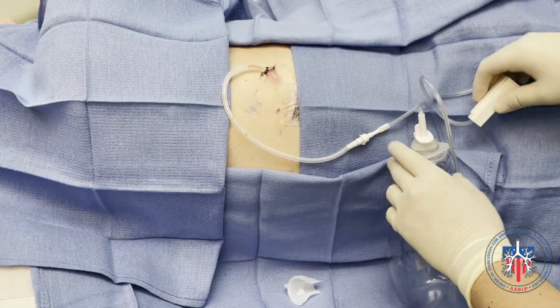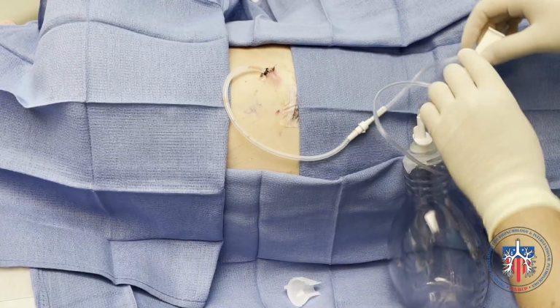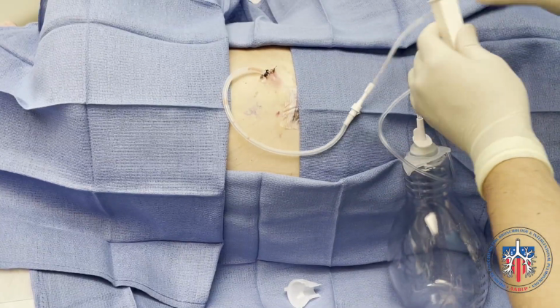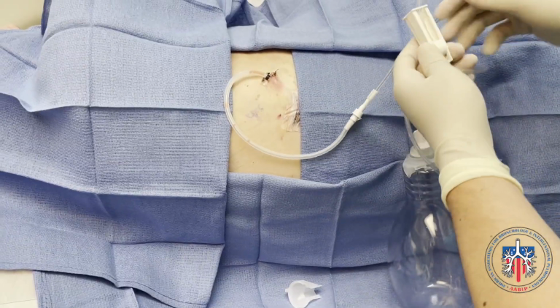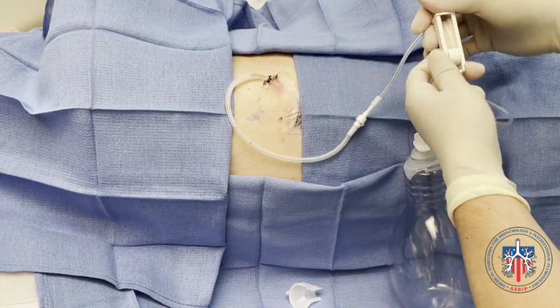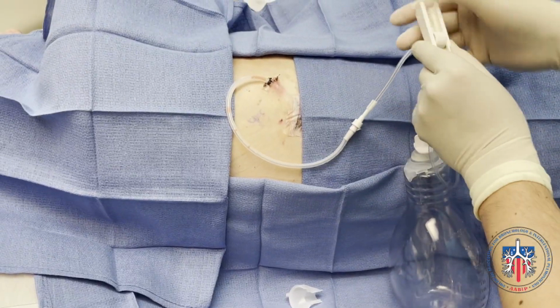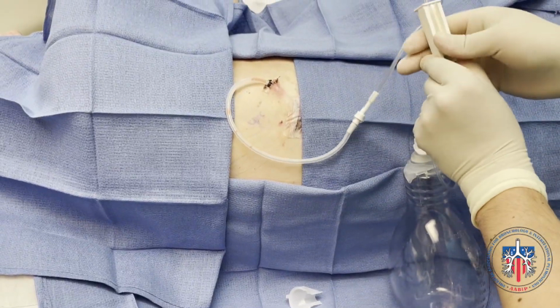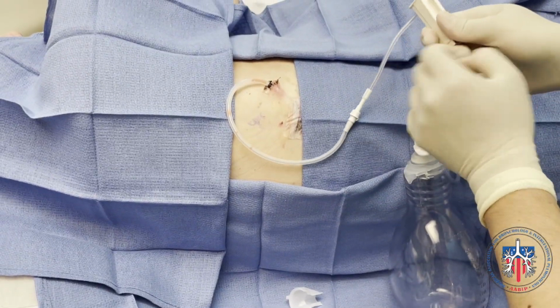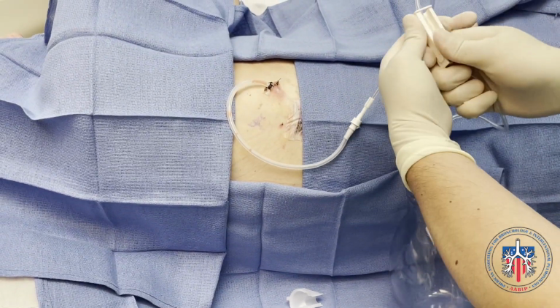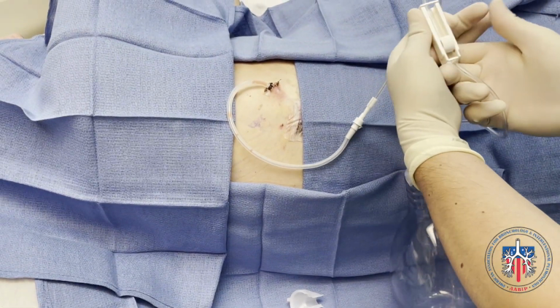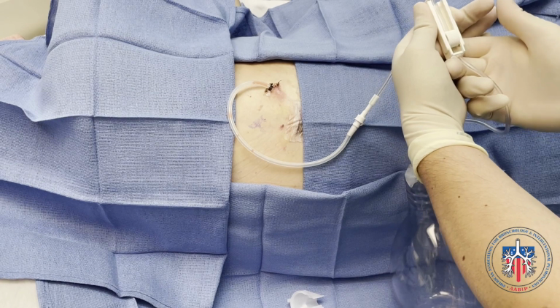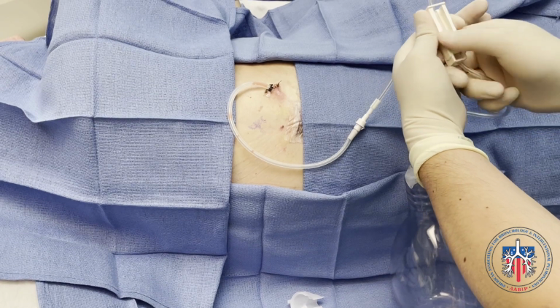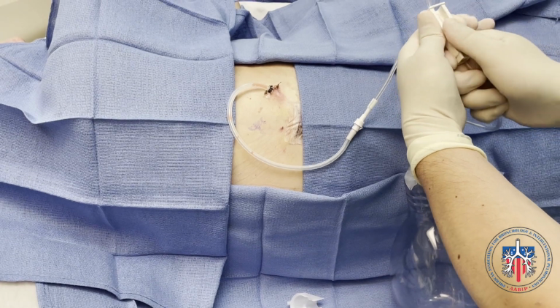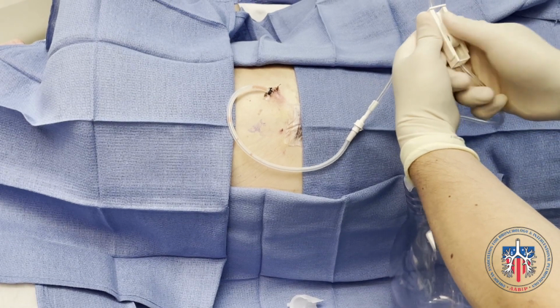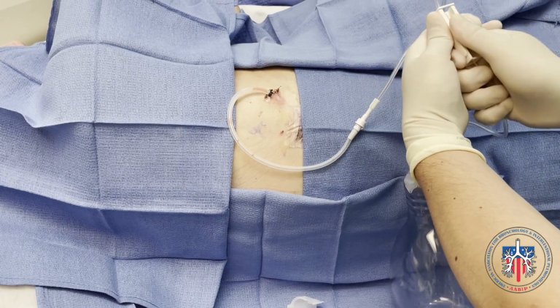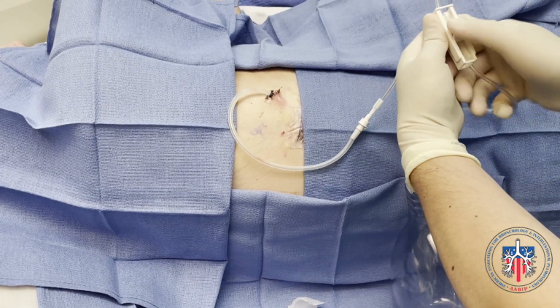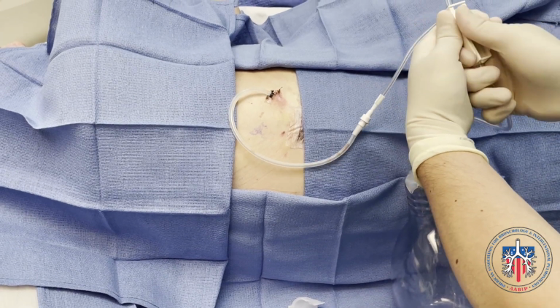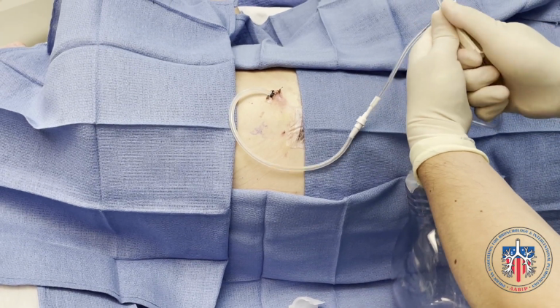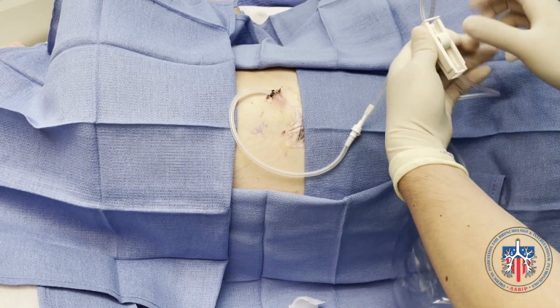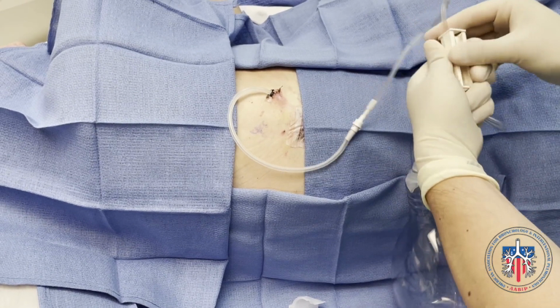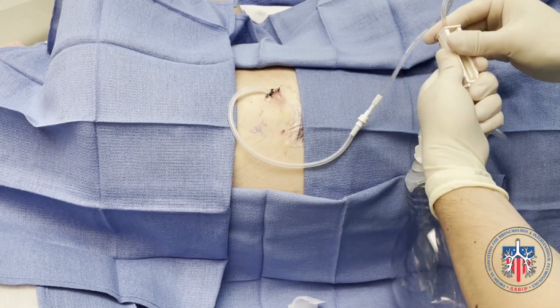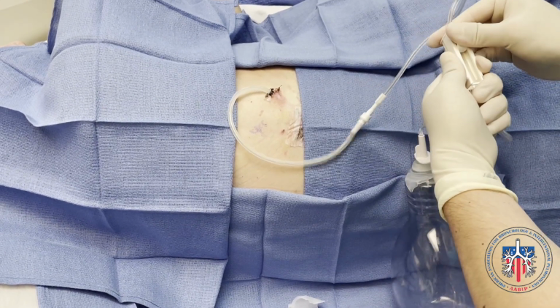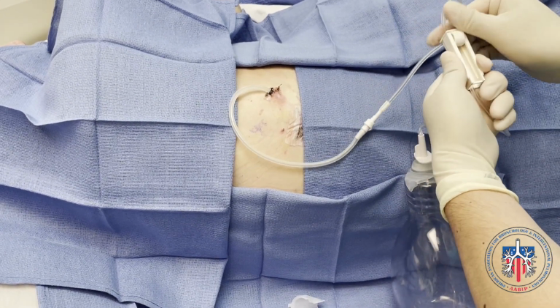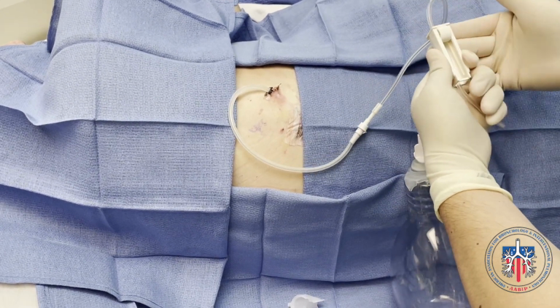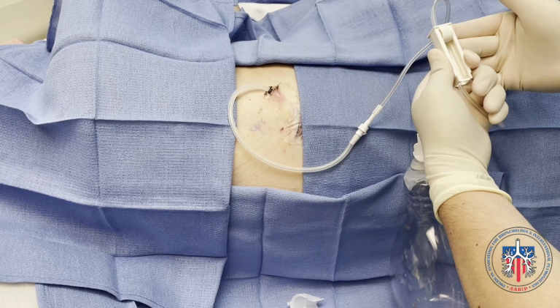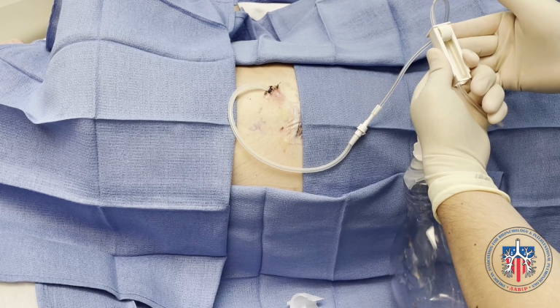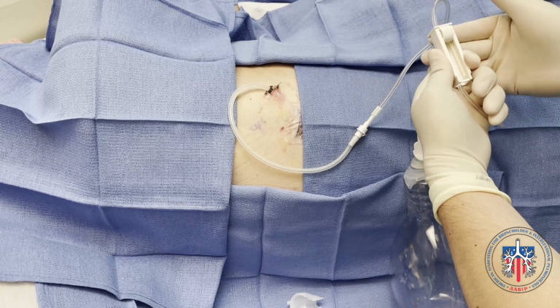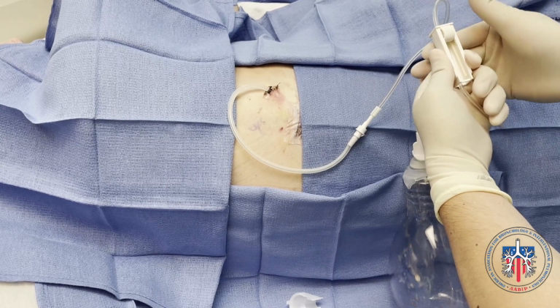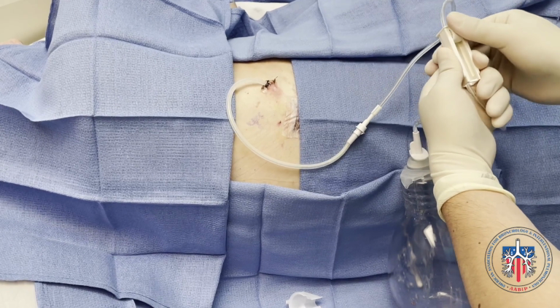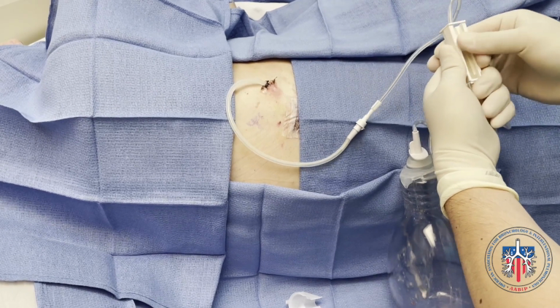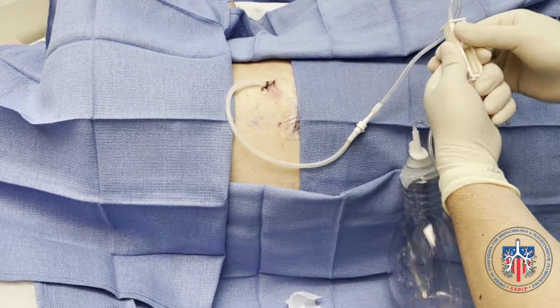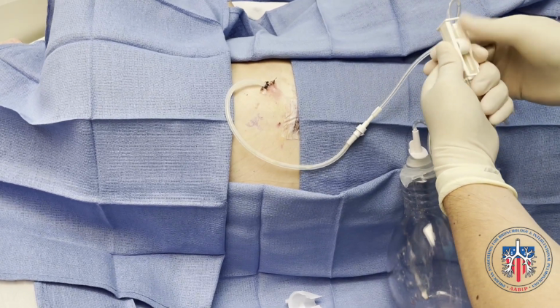The drainage dial is then moved to the up position to unlock and allow for pleural drainage through the drainage tube. We can leave the drainage dial open completely in the up position, or leave it in the halfway position to allow for slower drainage.